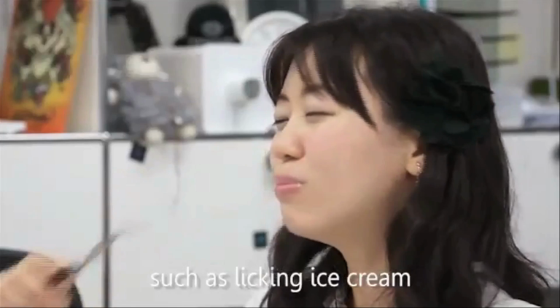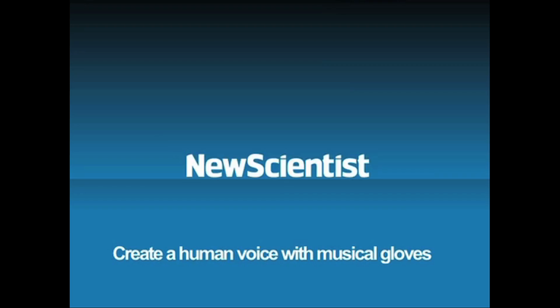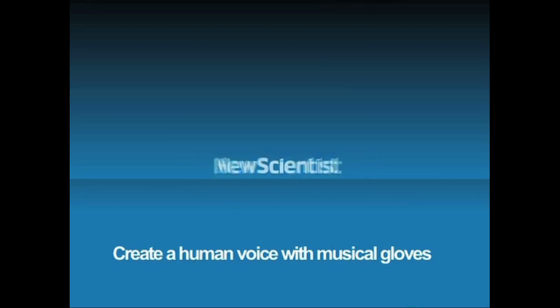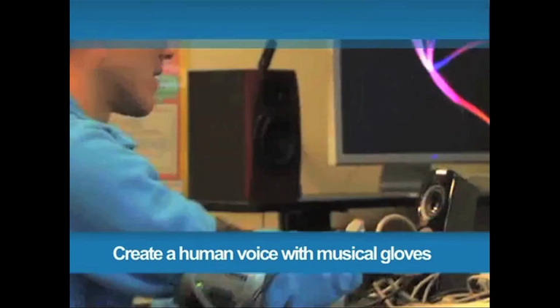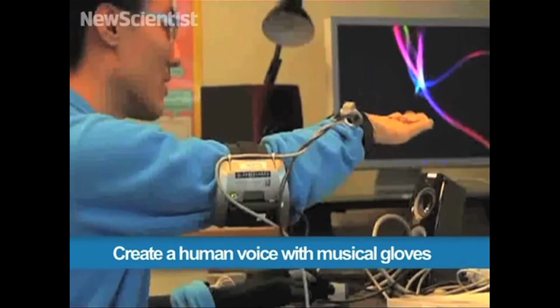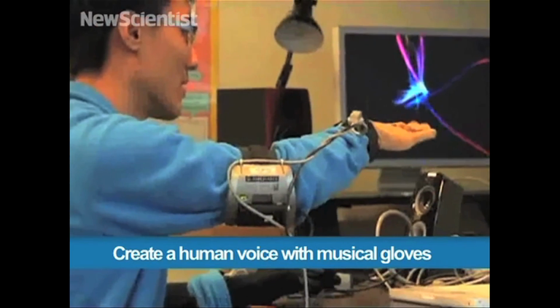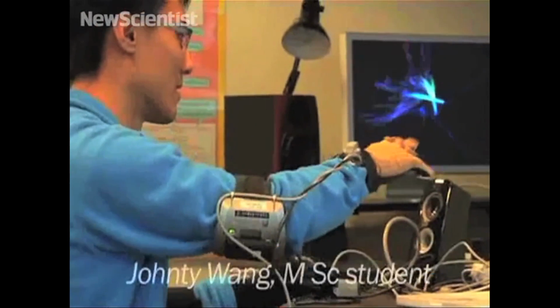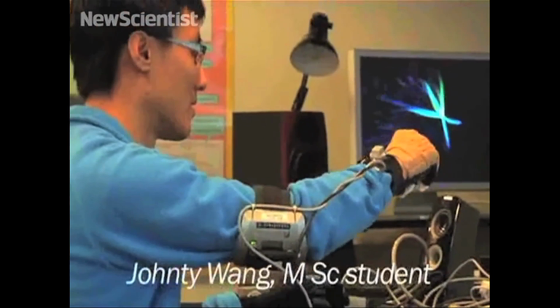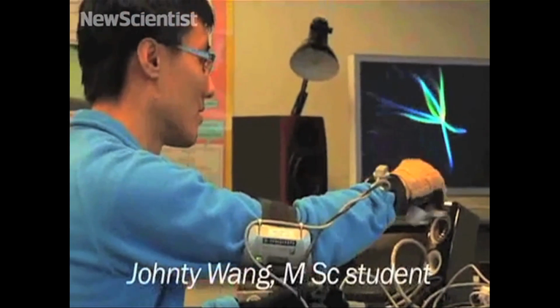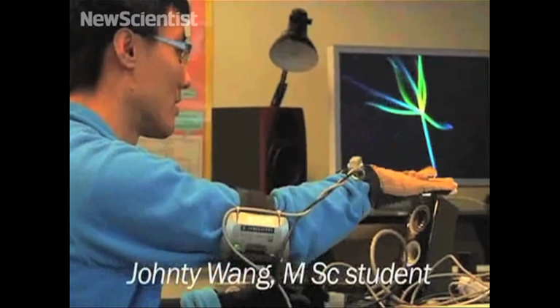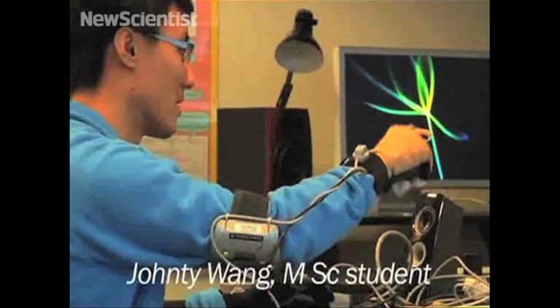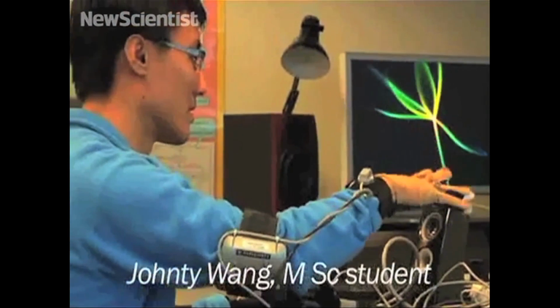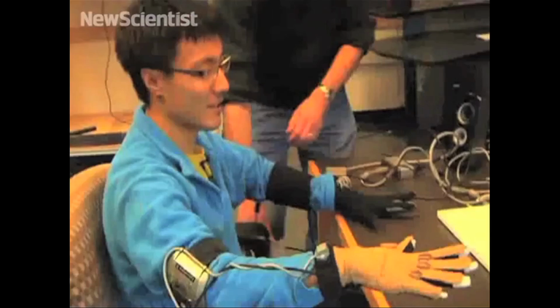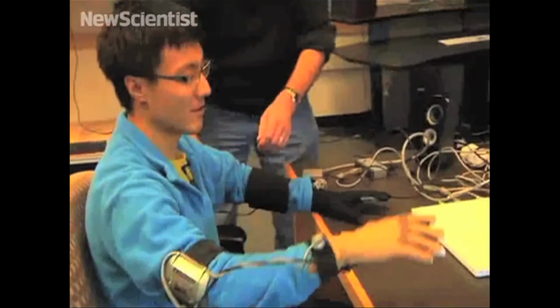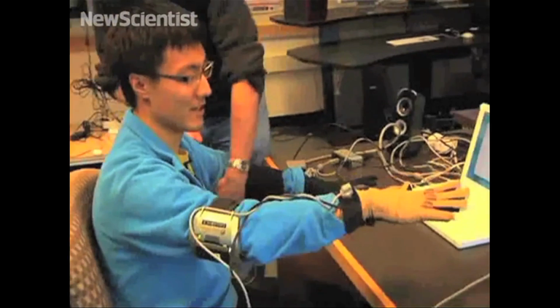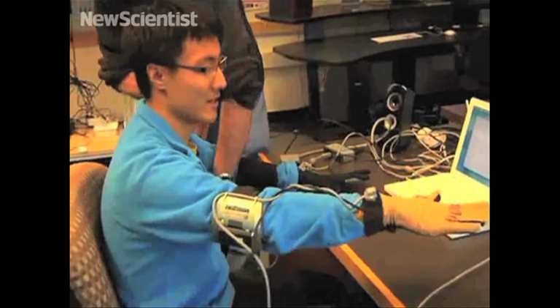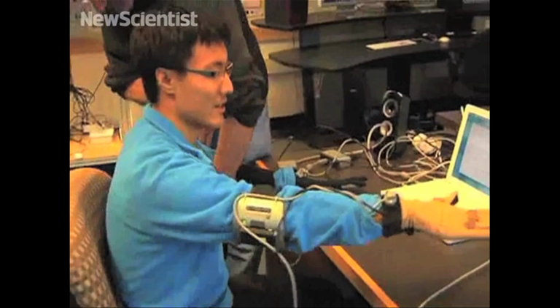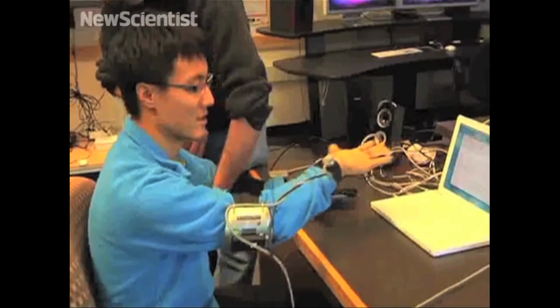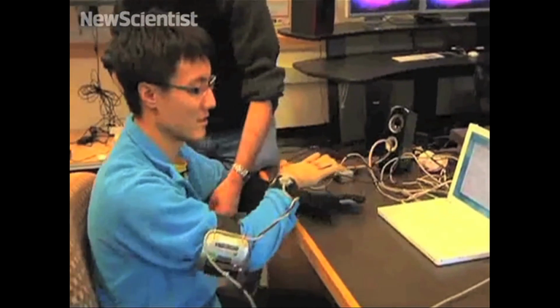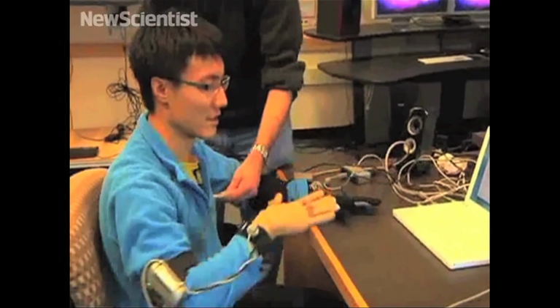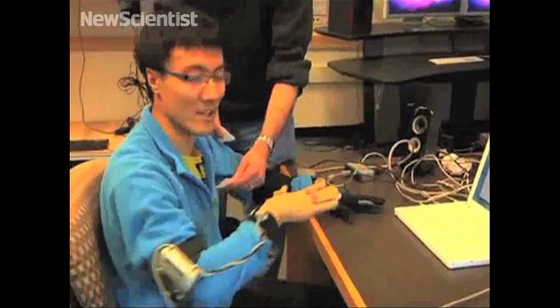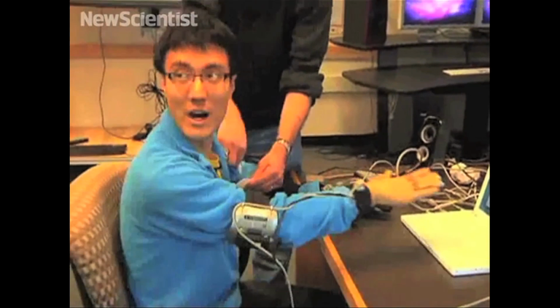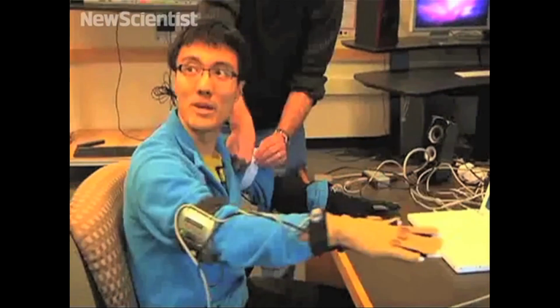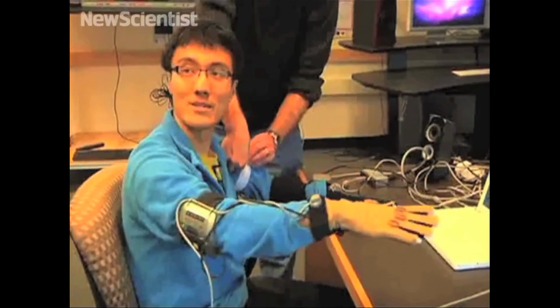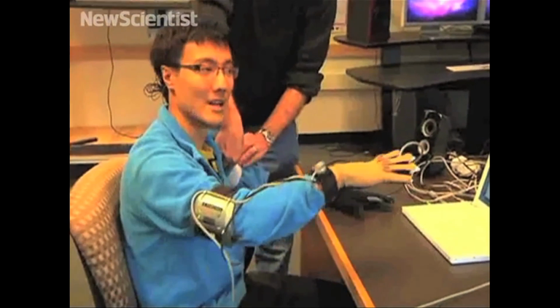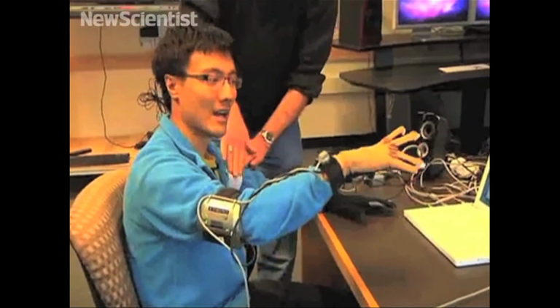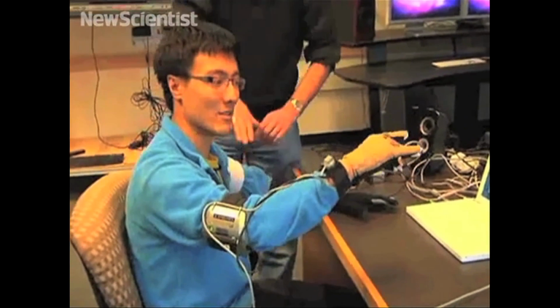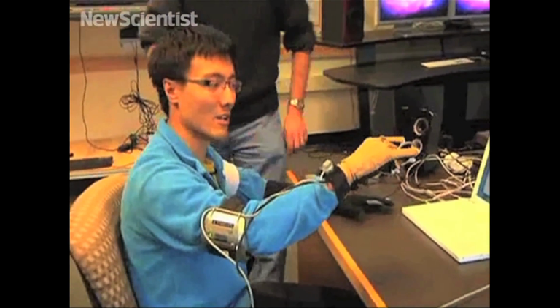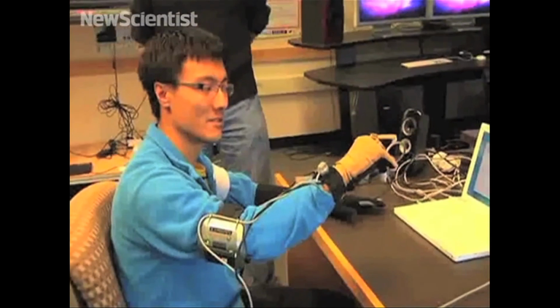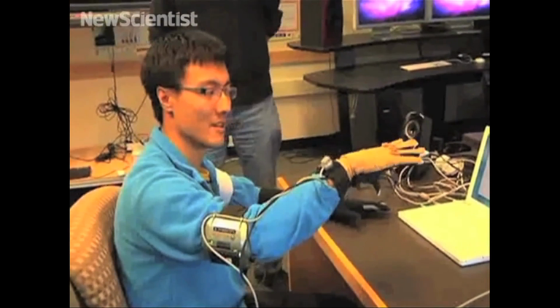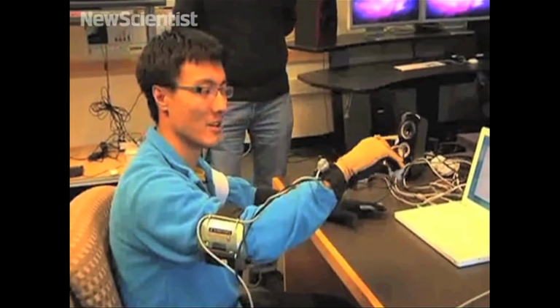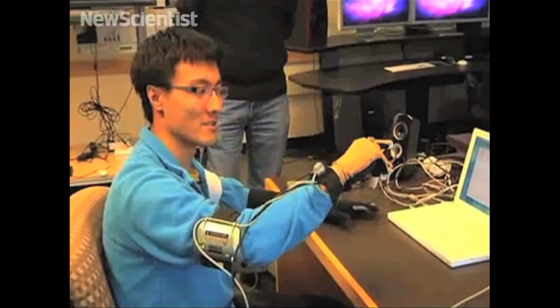To sing a song with your hands, just use these musical gloves. Hand gestures replicate the movements of real vocal chords, and apparently it takes a hundred hours to learn to play.